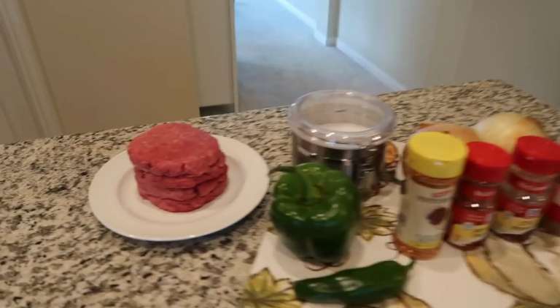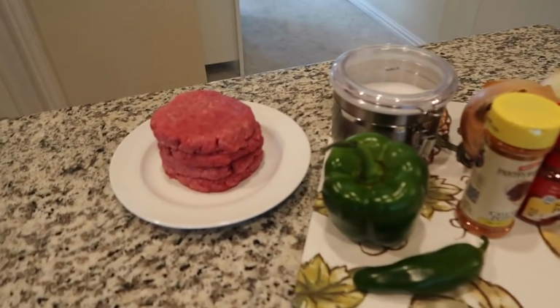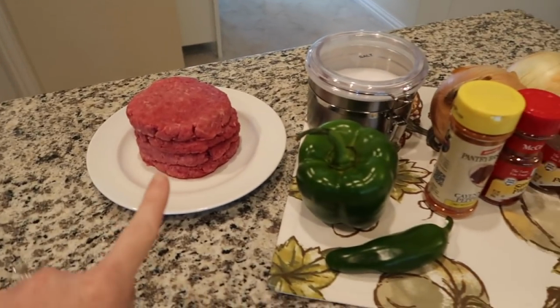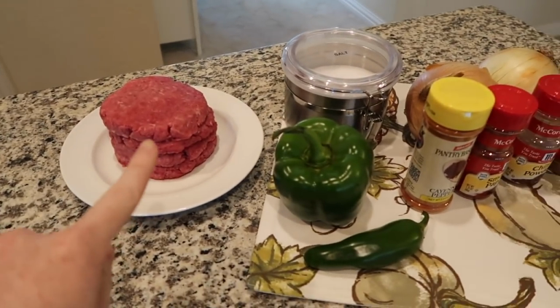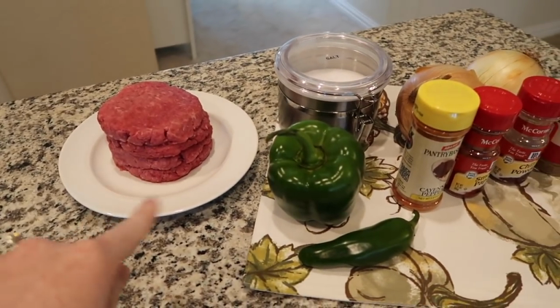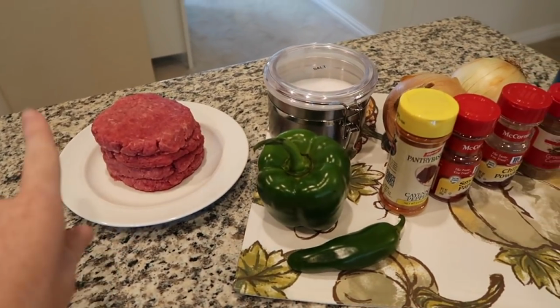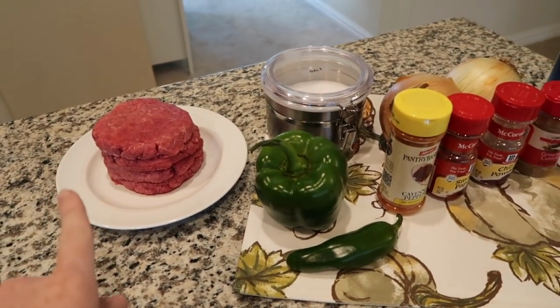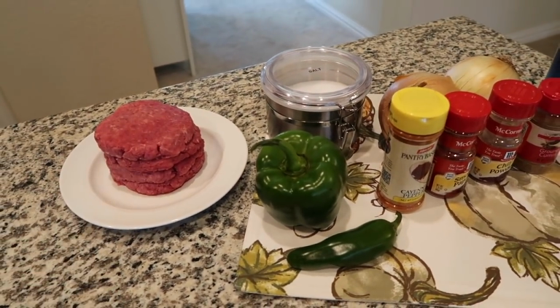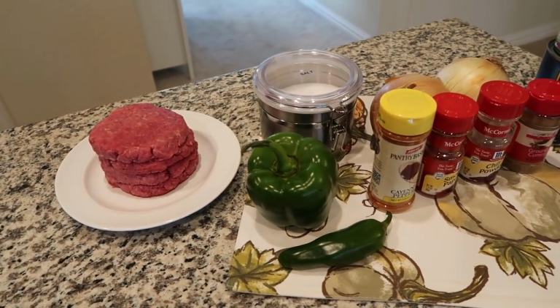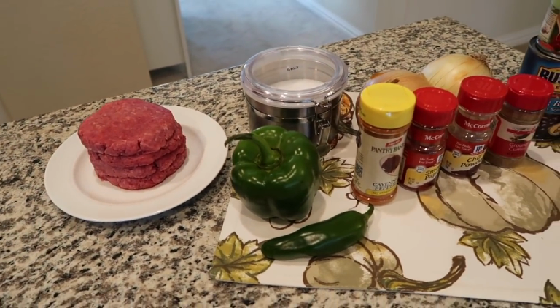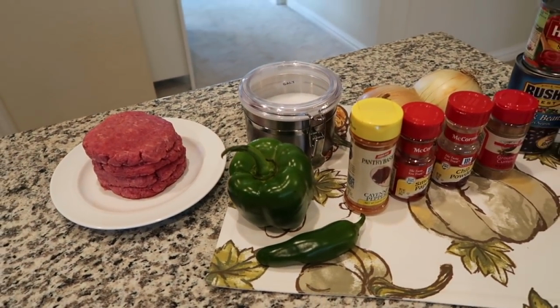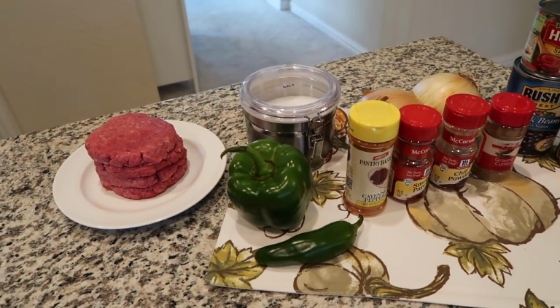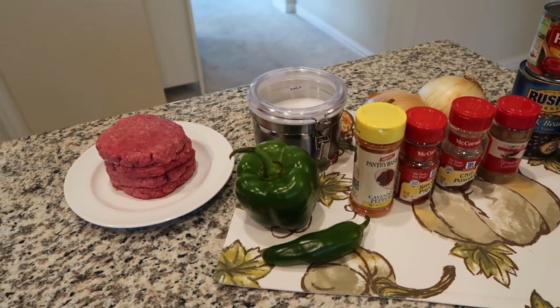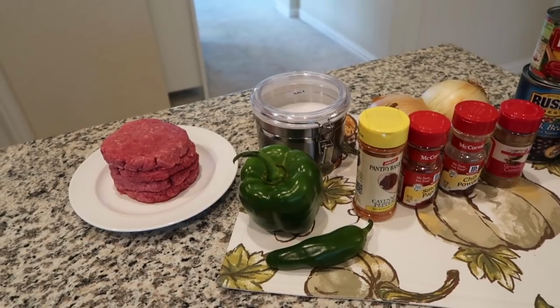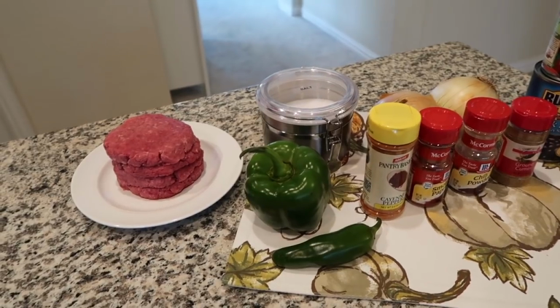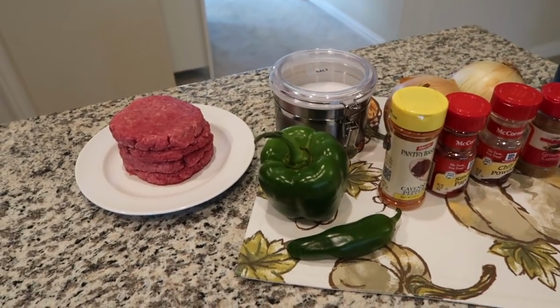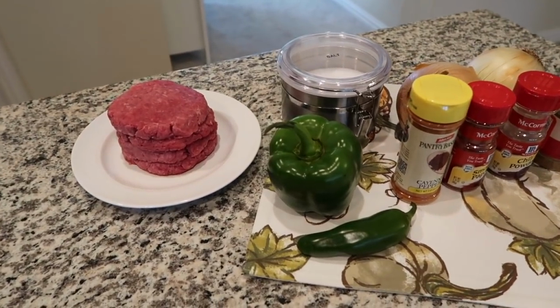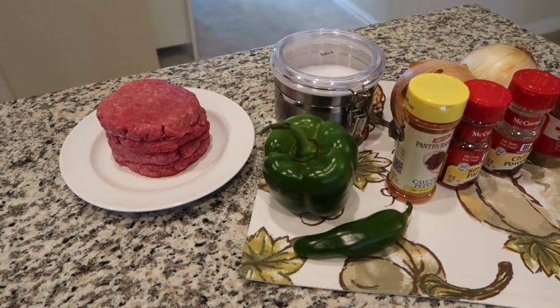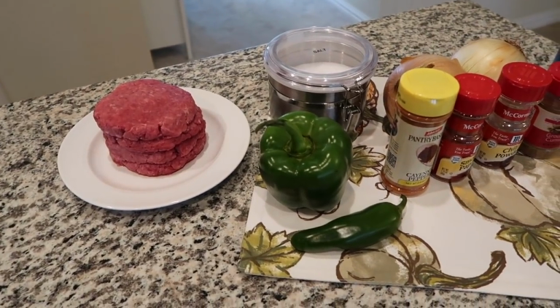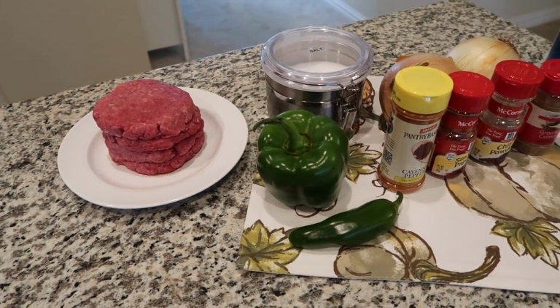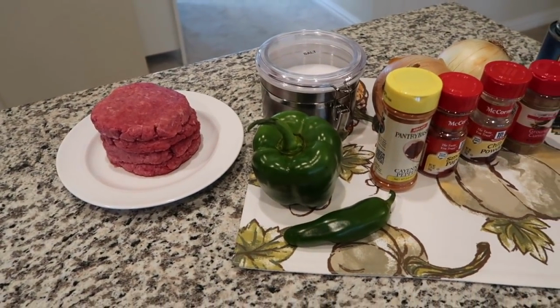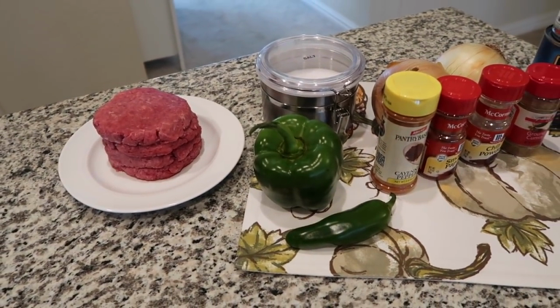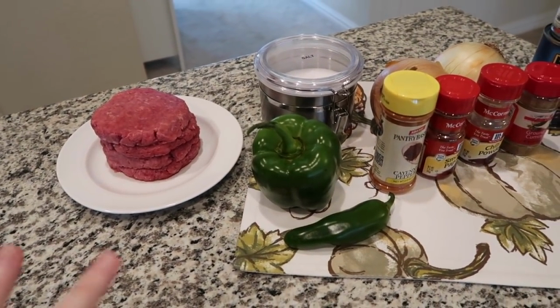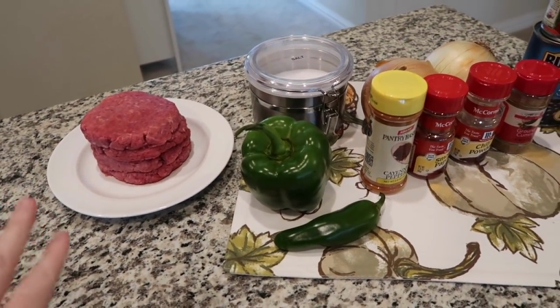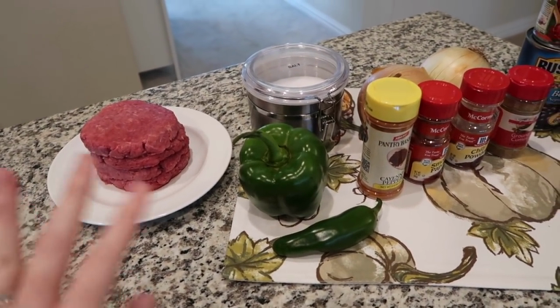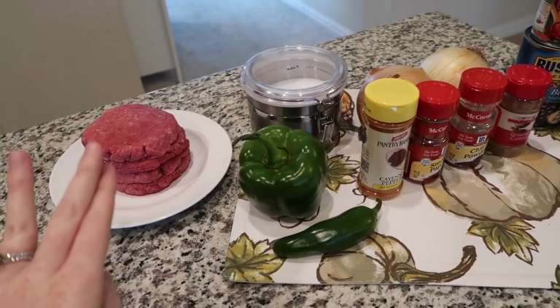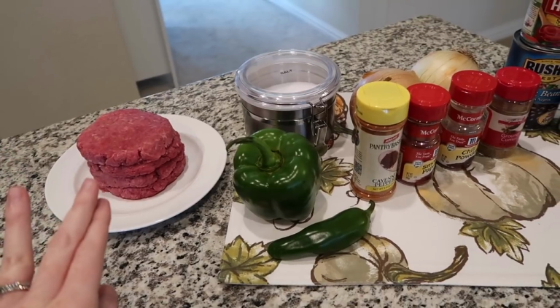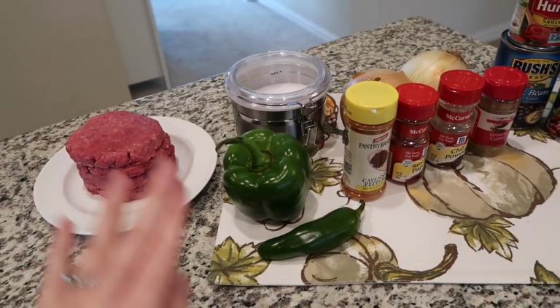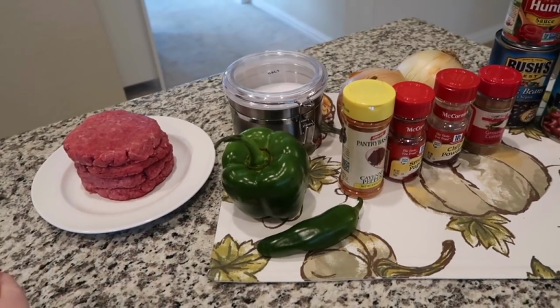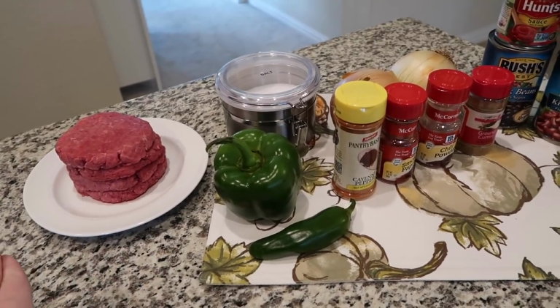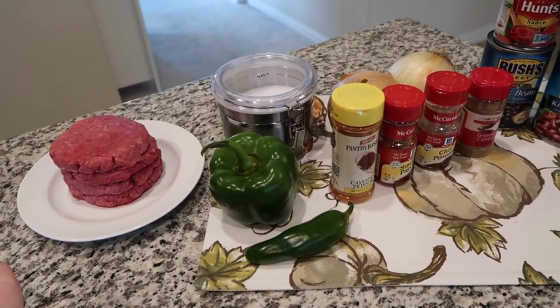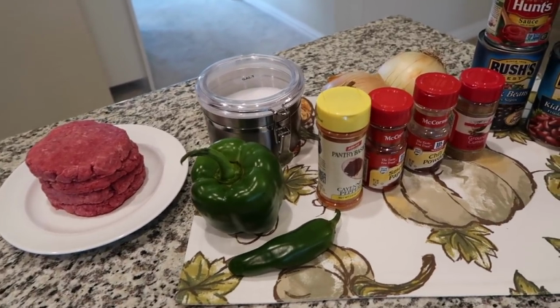First of all, you need a pound of ground beef. You could also use ground chicken or ground turkey or something like that. Ours are in the shape of hamburger patties because we had them left over, but they're unseasoned — it's just ground beef that happens to be in circular patties.